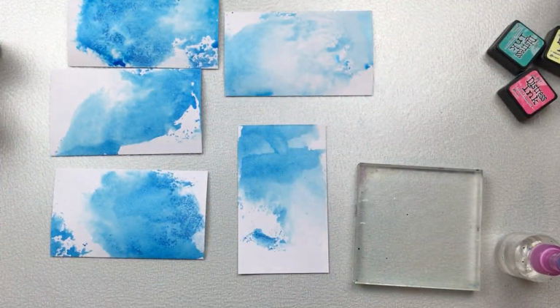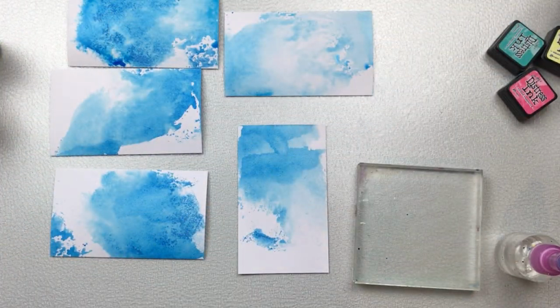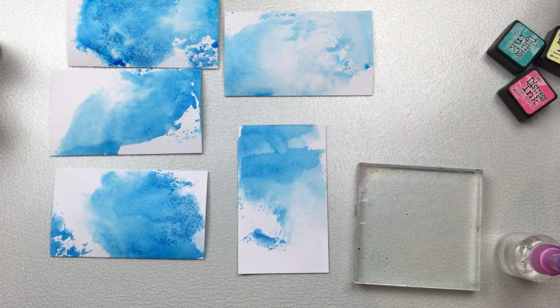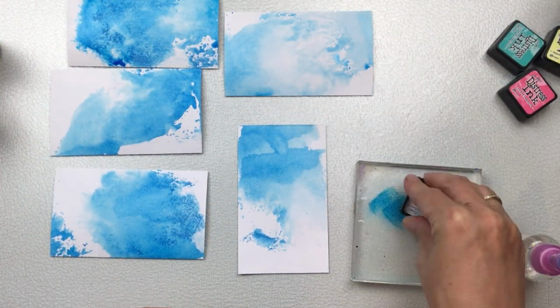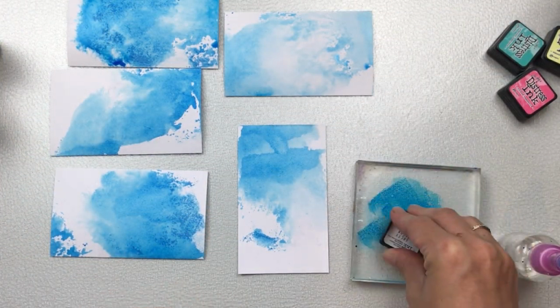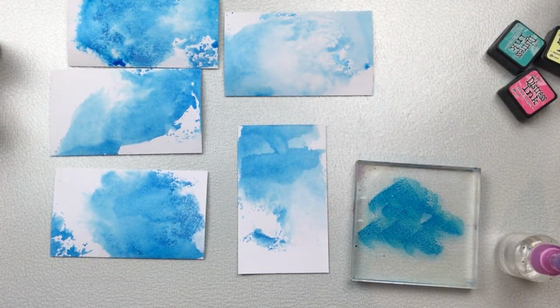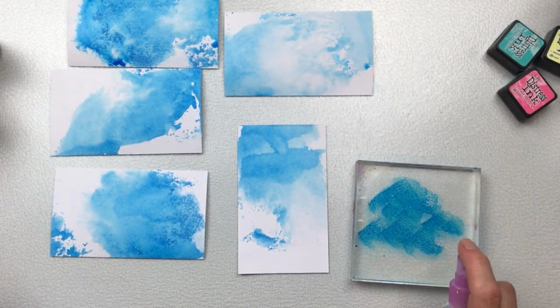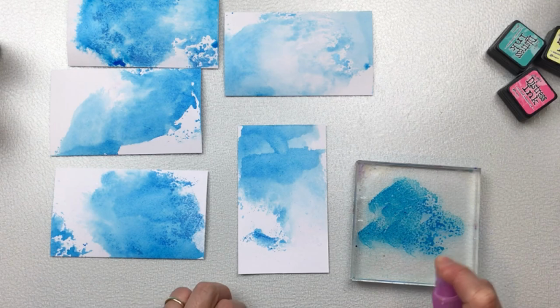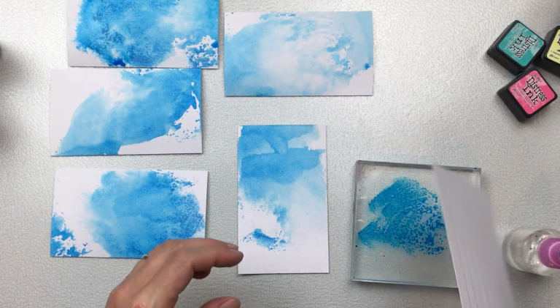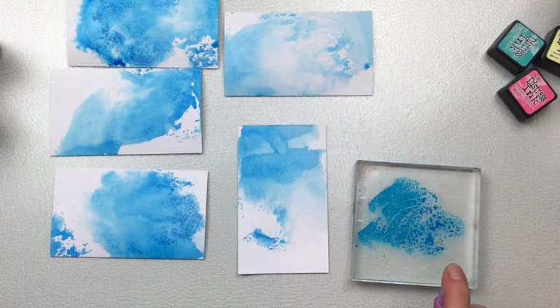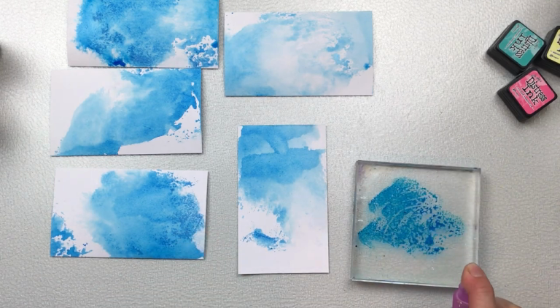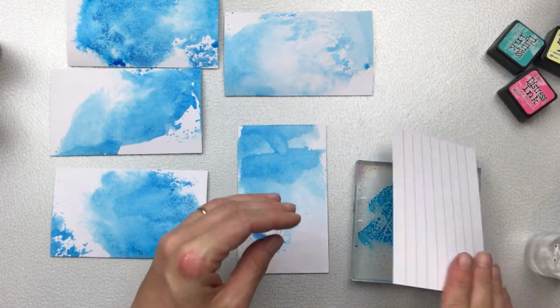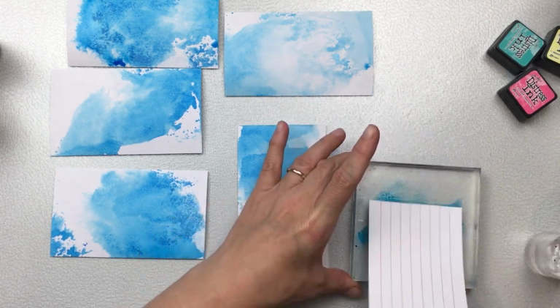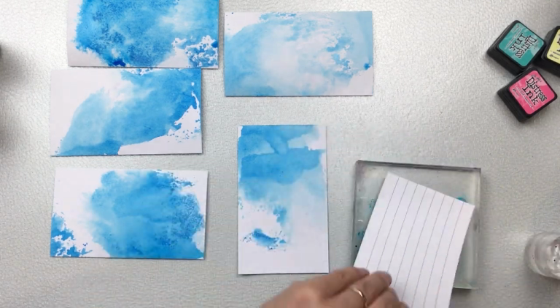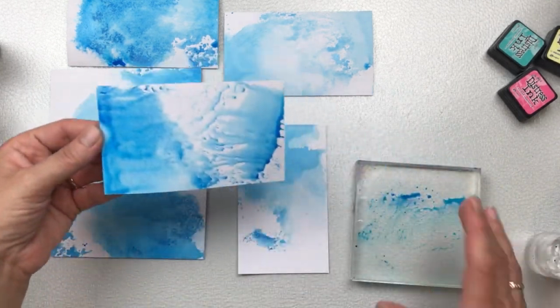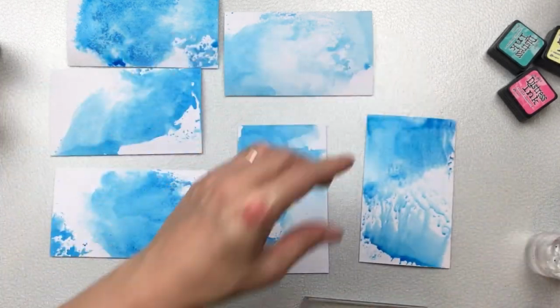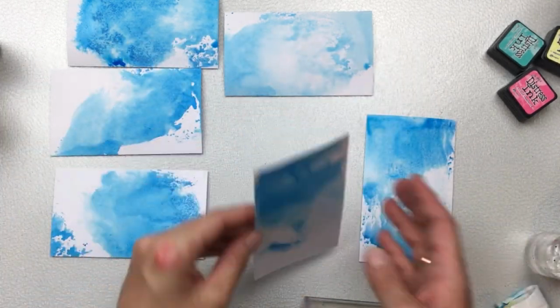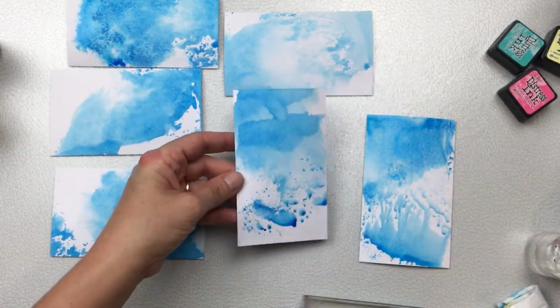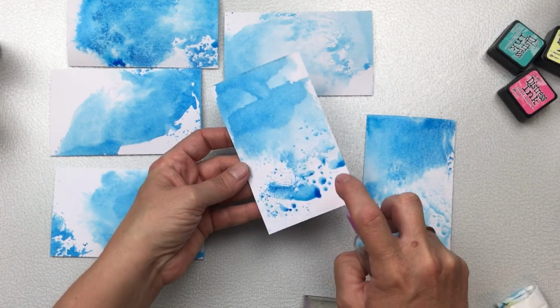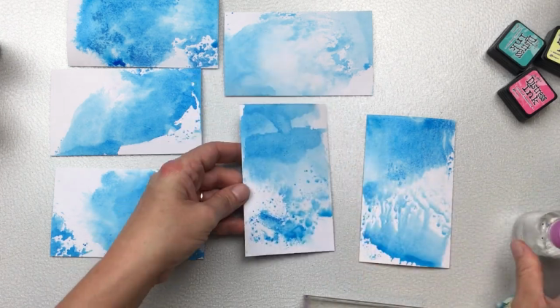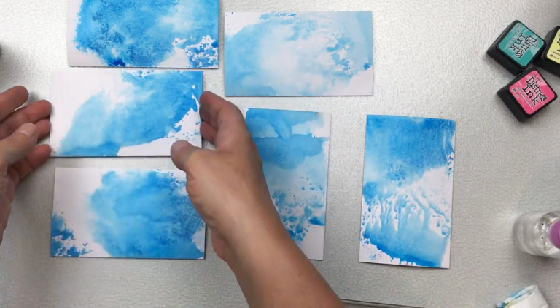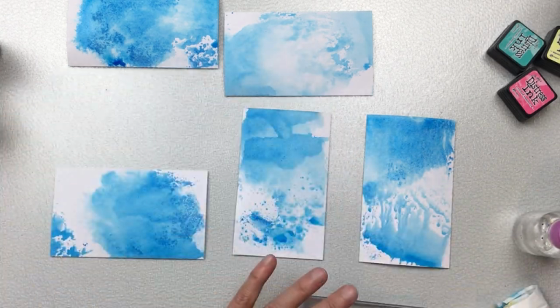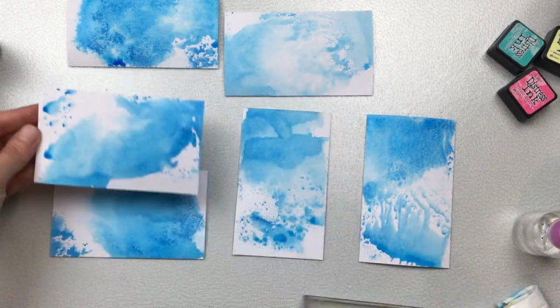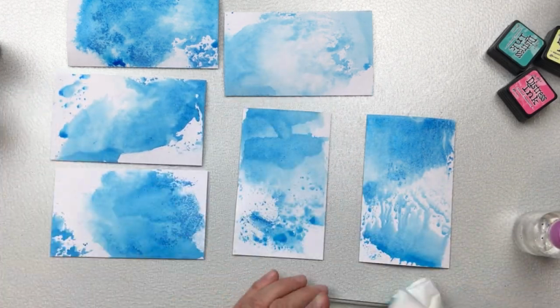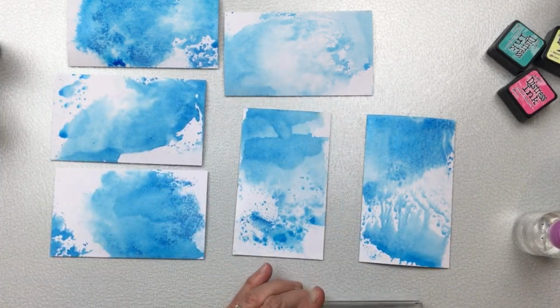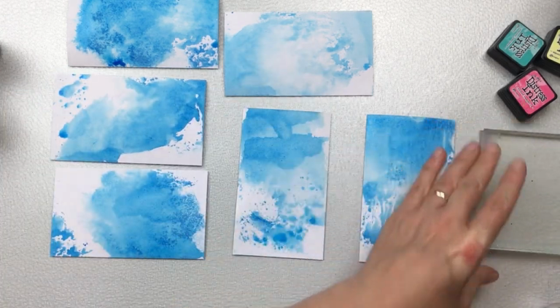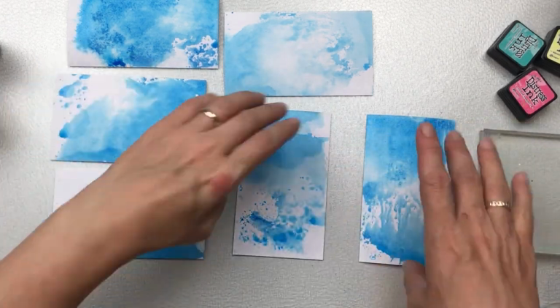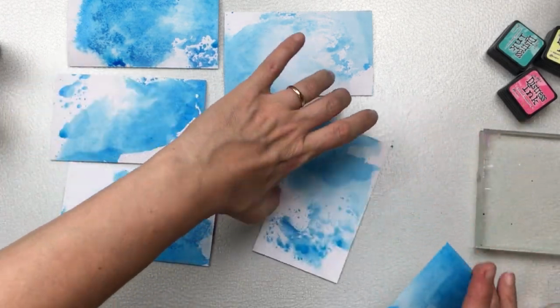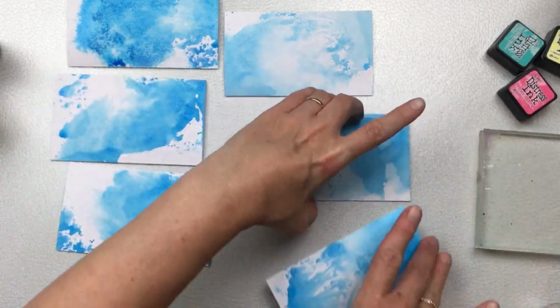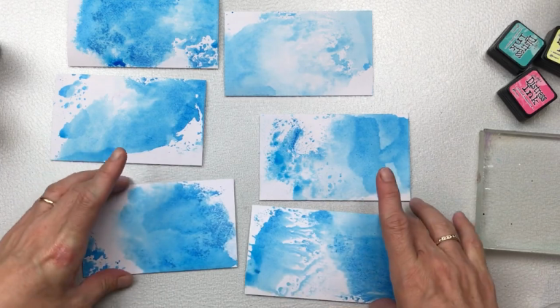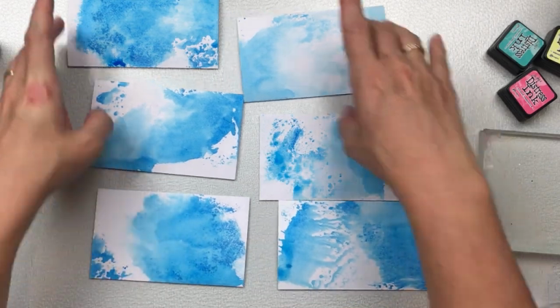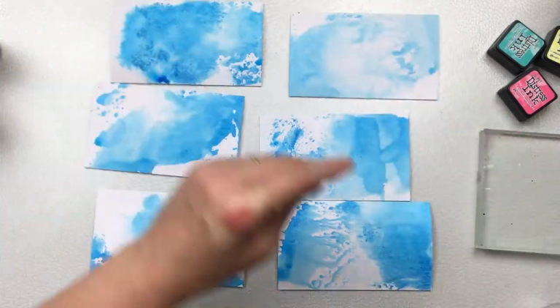I really love using this technique because it's quite exciting to see what designs are going to come up when you pull the card up. This technique can be used with these ink pads, spray inks, acrylic paints, watercolors — any kind of color that you have.